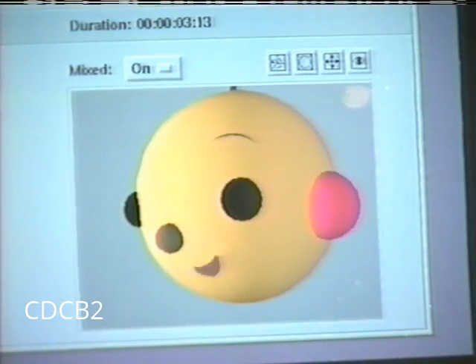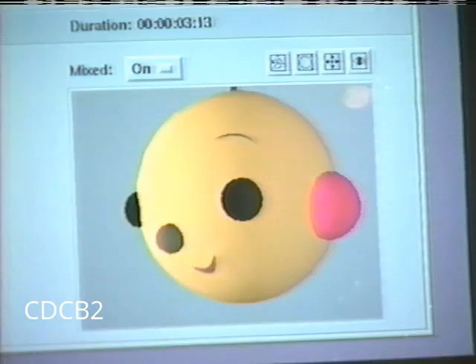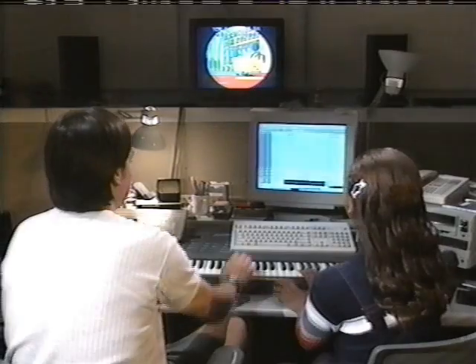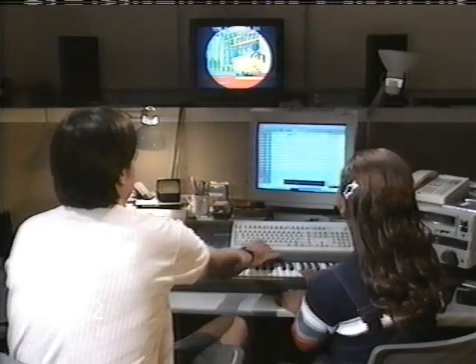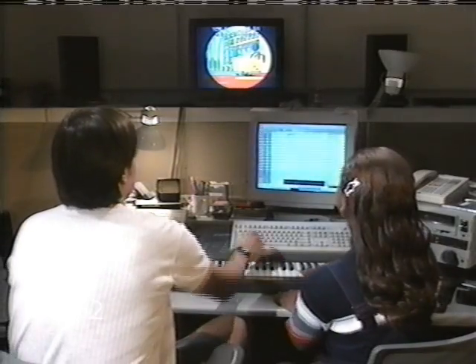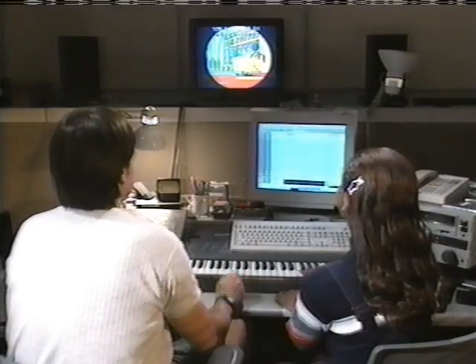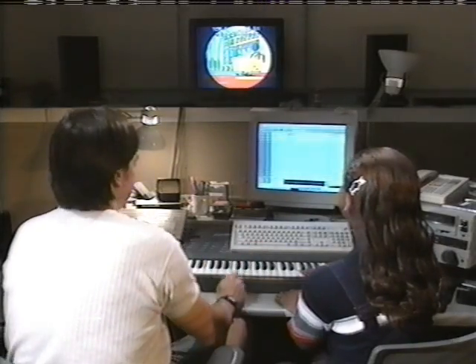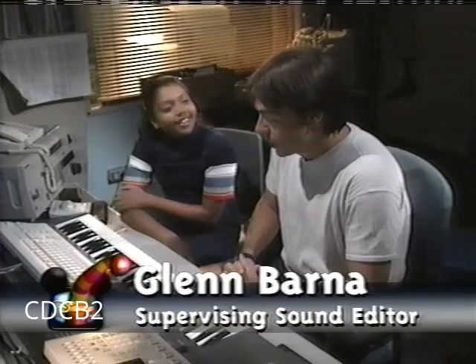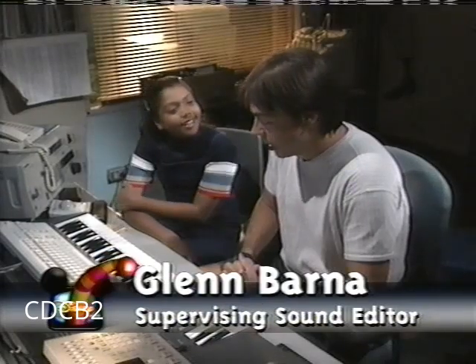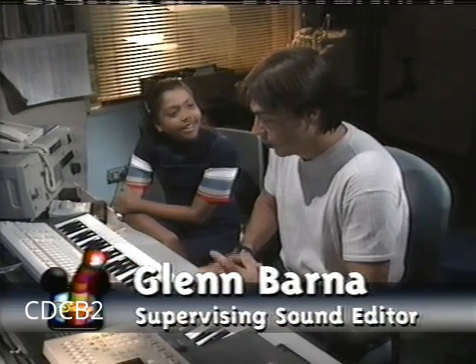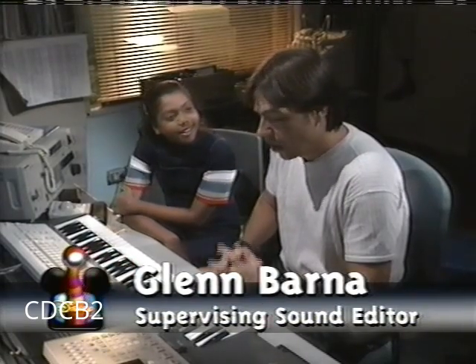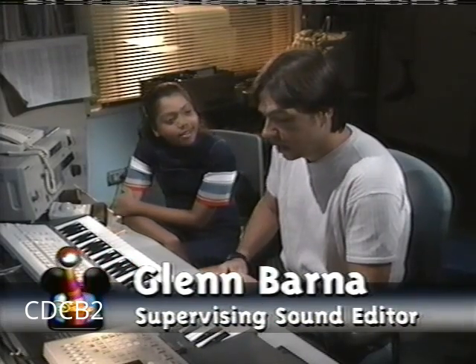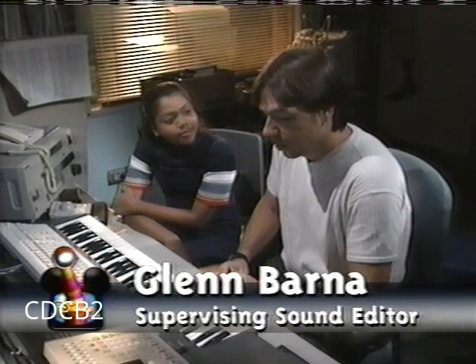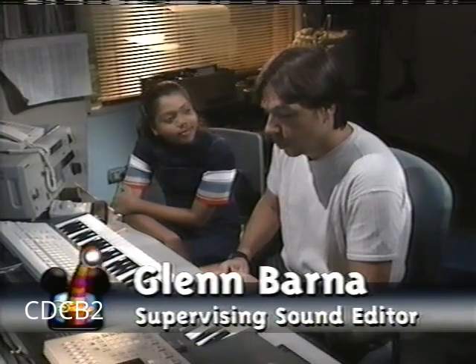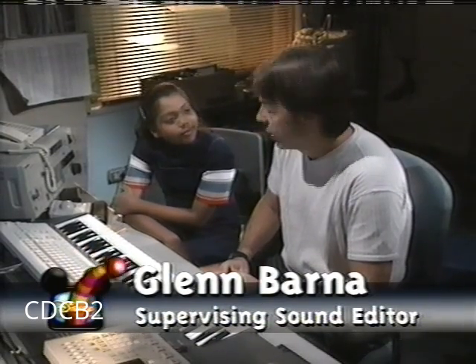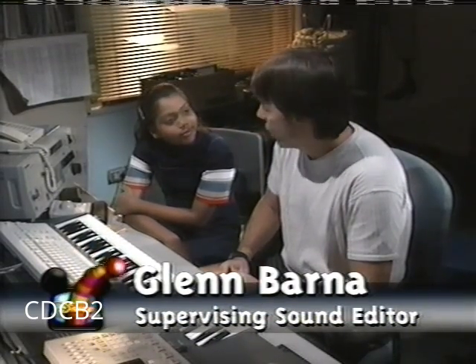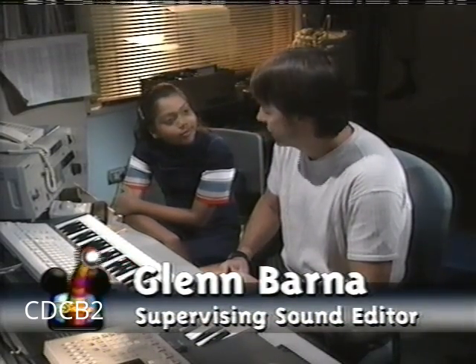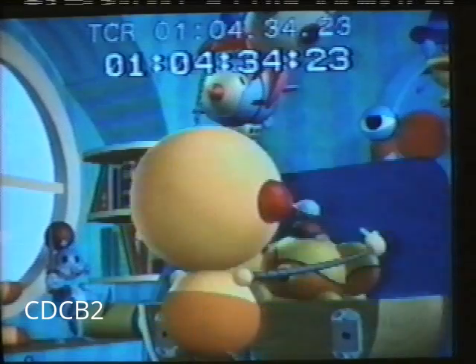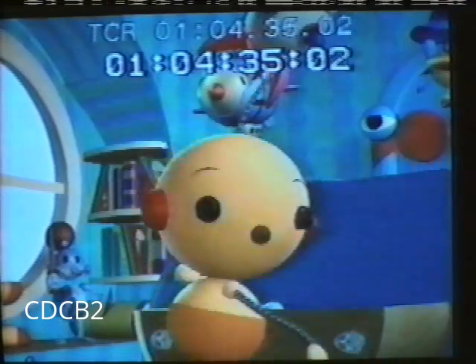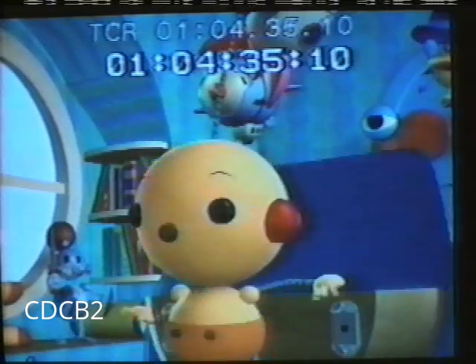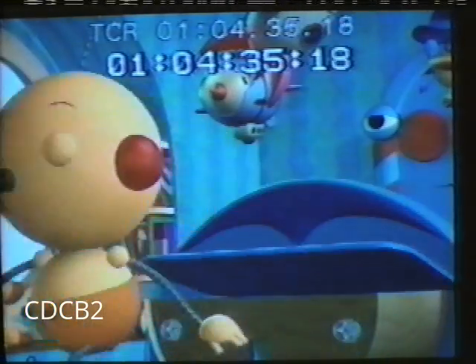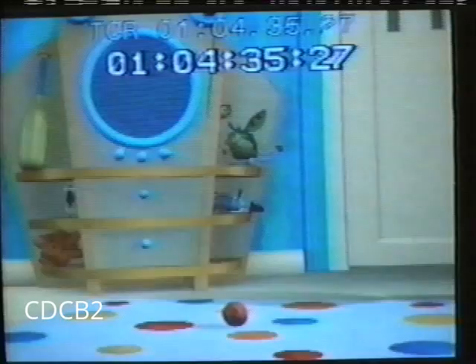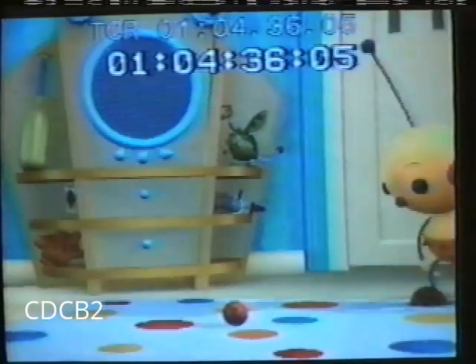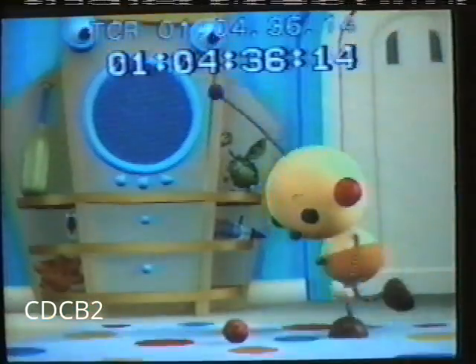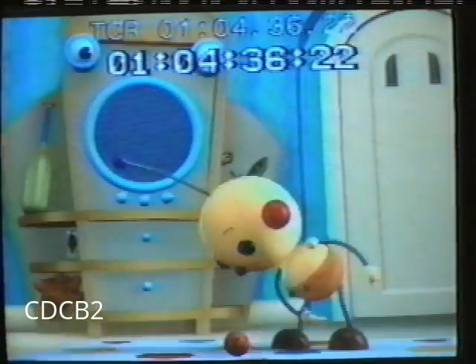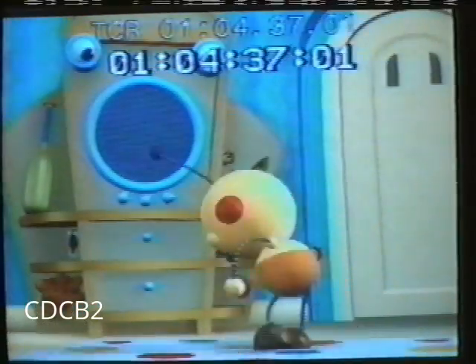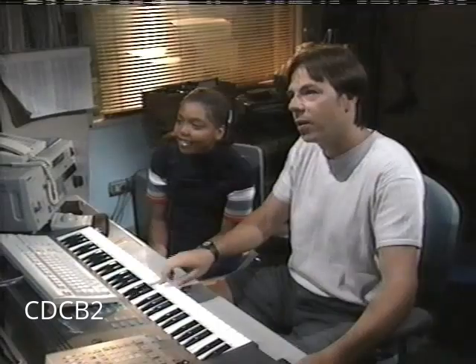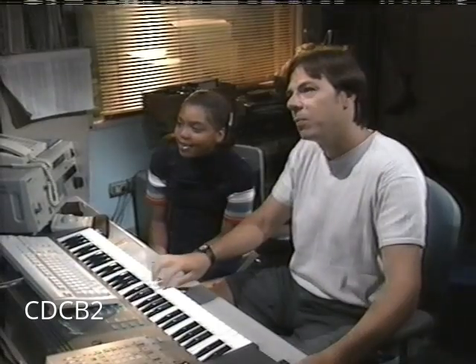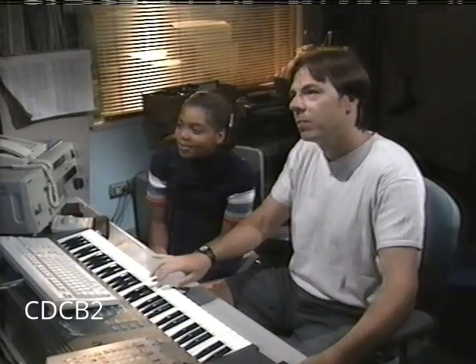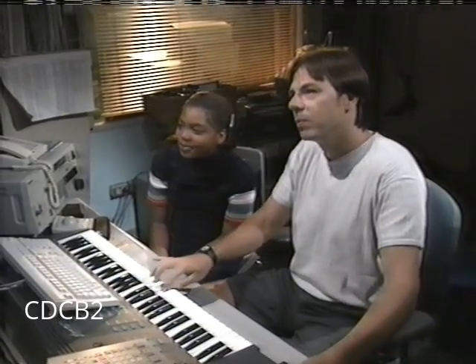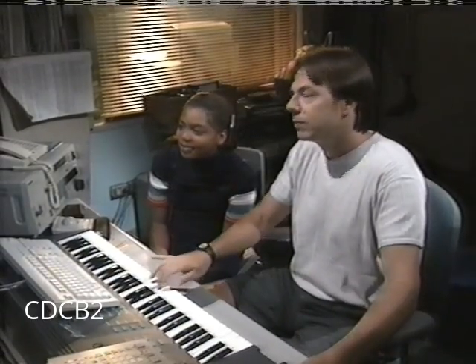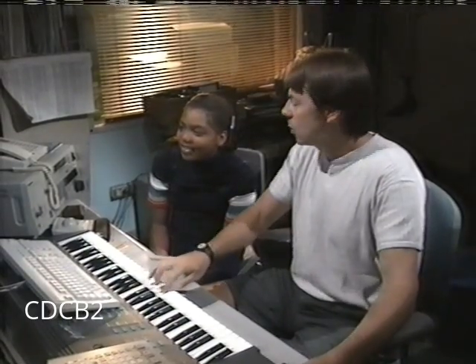And sound effects, too. Basically, this is how I make Oly walk. I just watch a picture and I watch them walk on the screen and I'll walk with them.